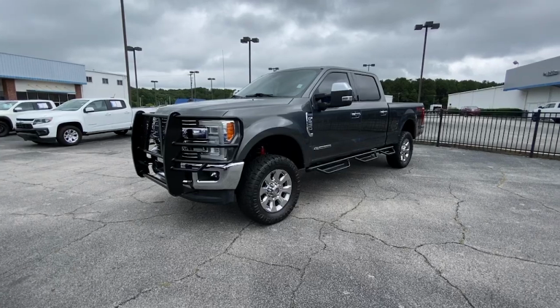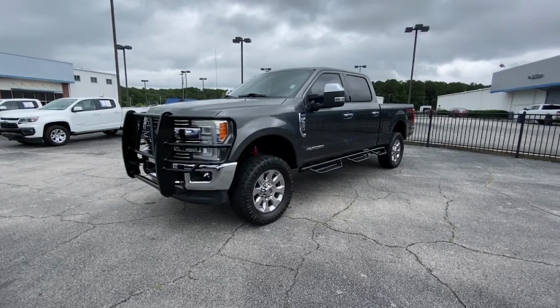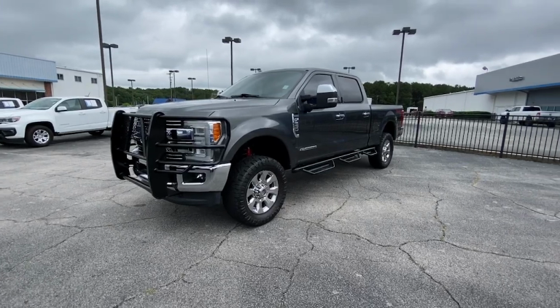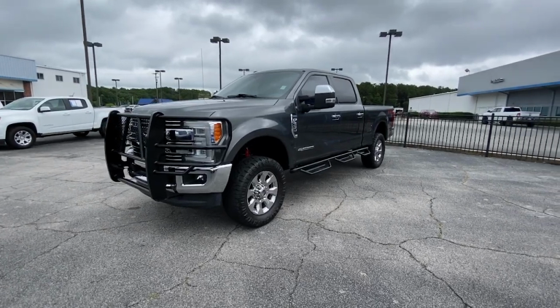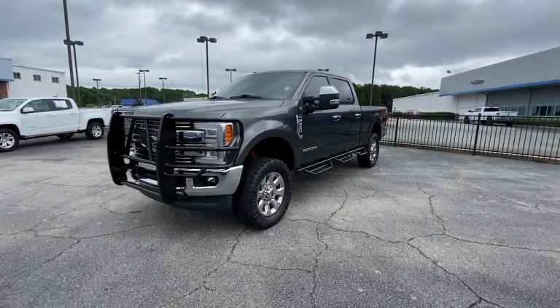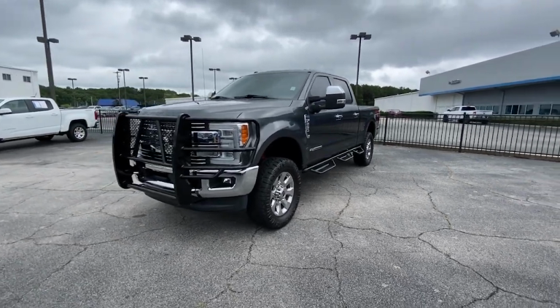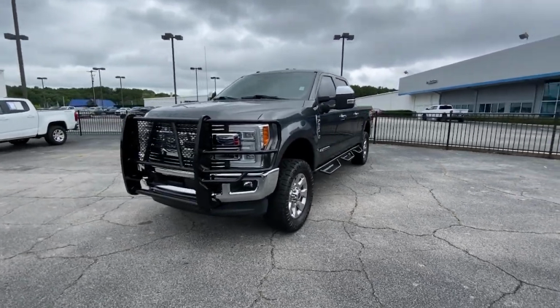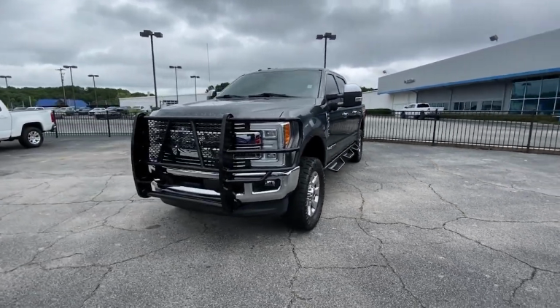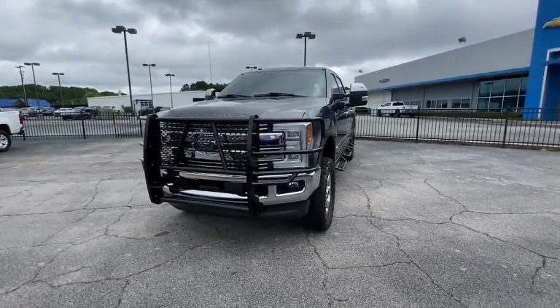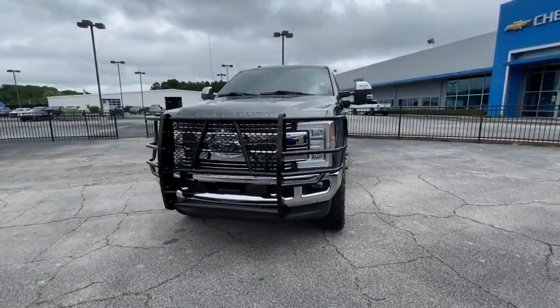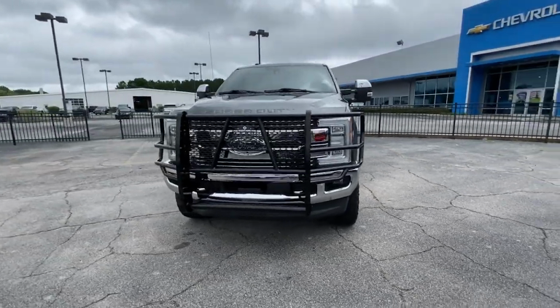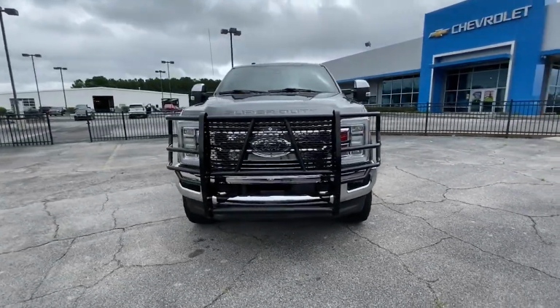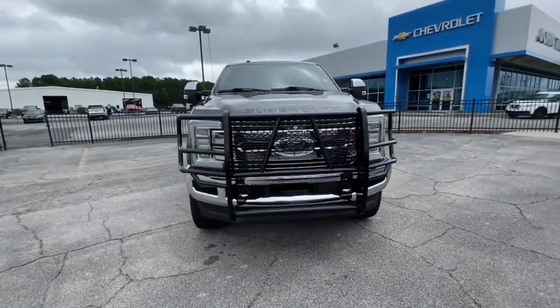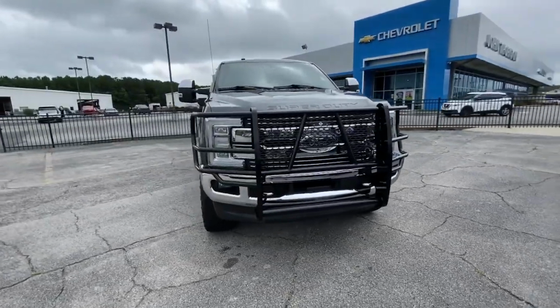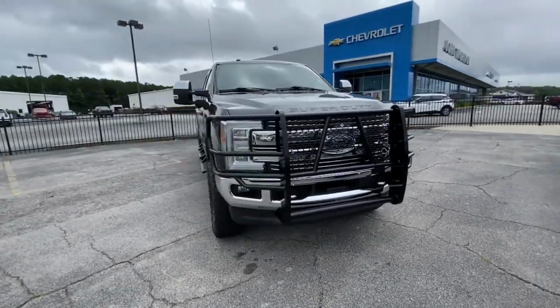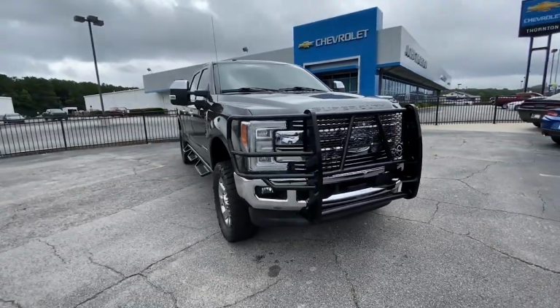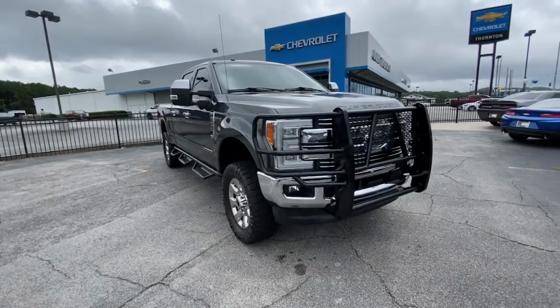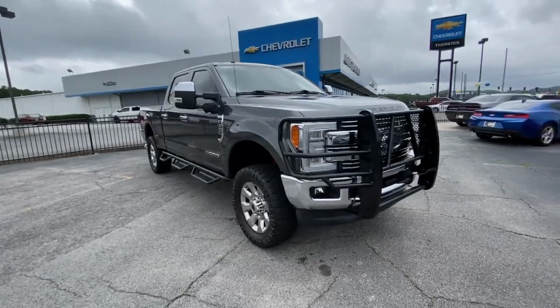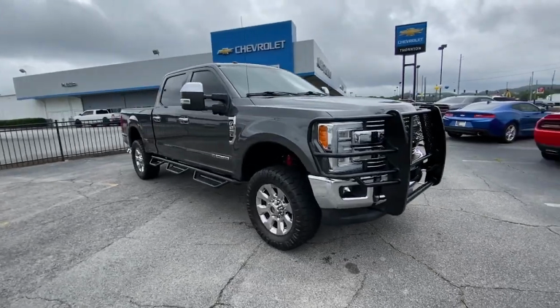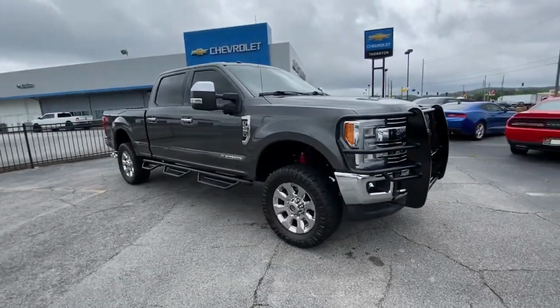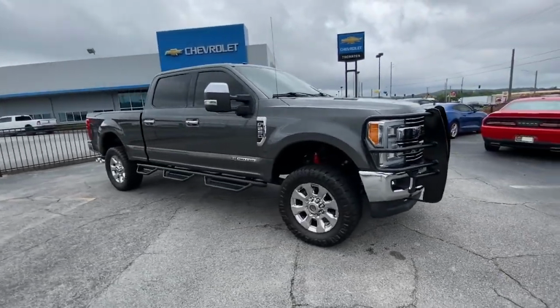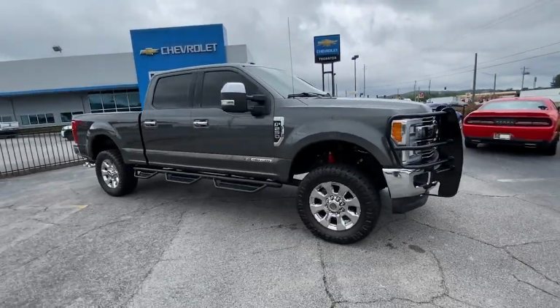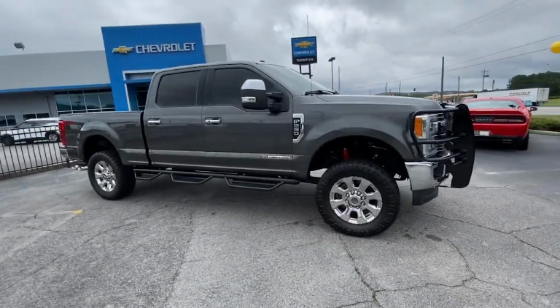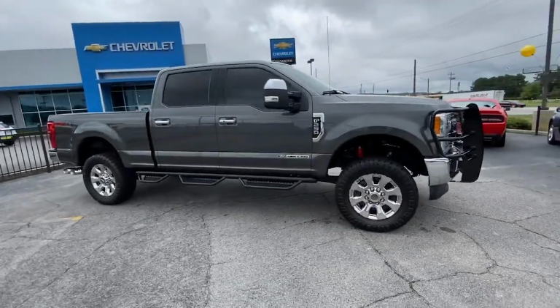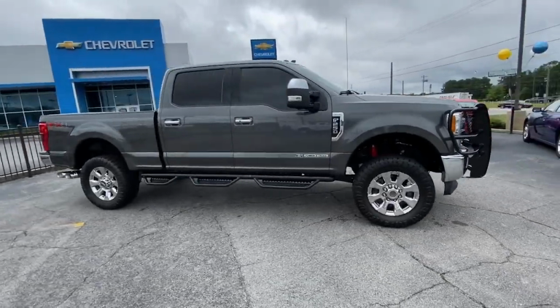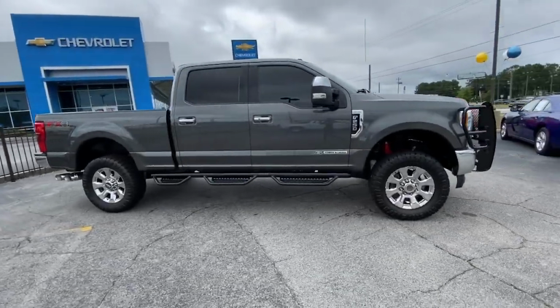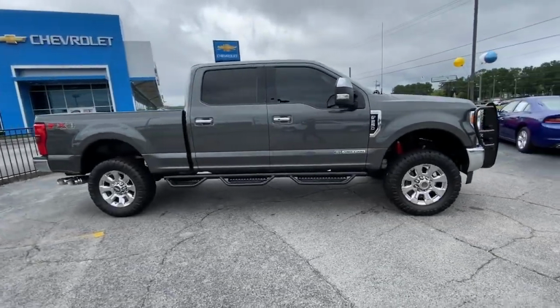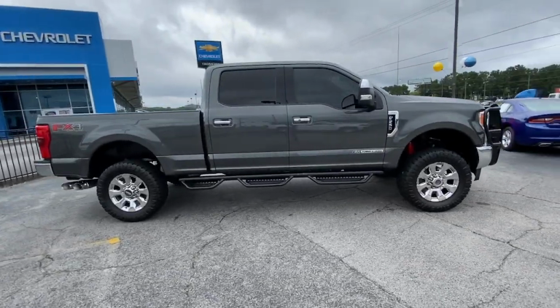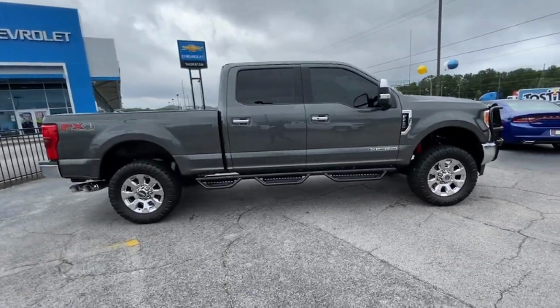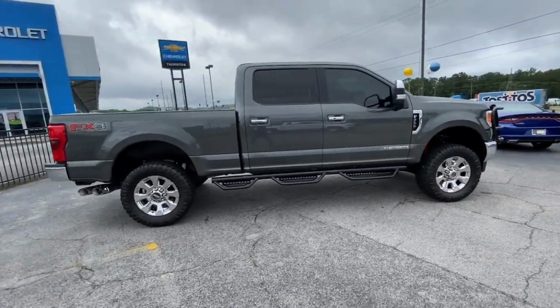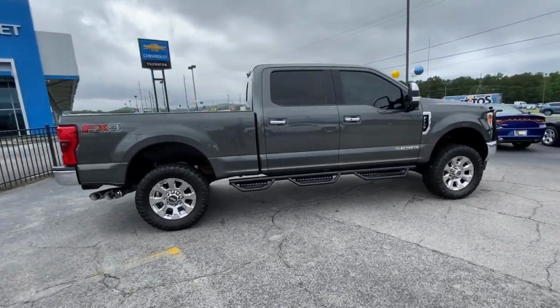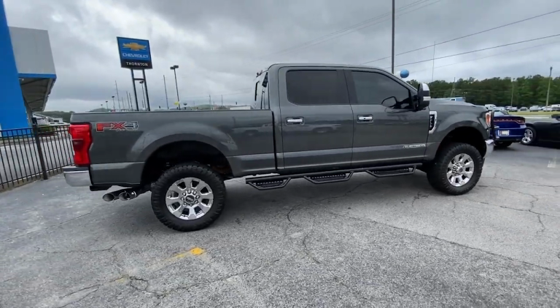Hop into the 2017 Ford F-250. With less than 100,000 miles on the odometer, this vehicle stands out from the rest.